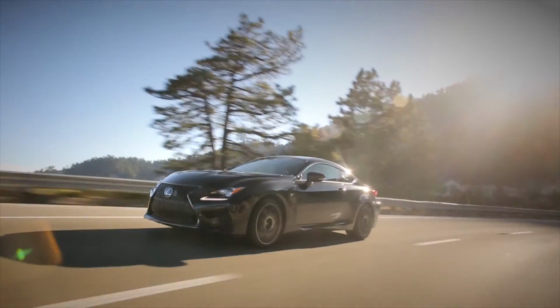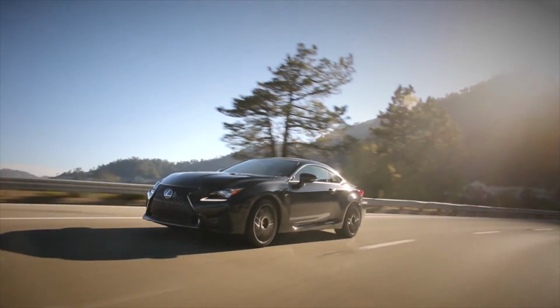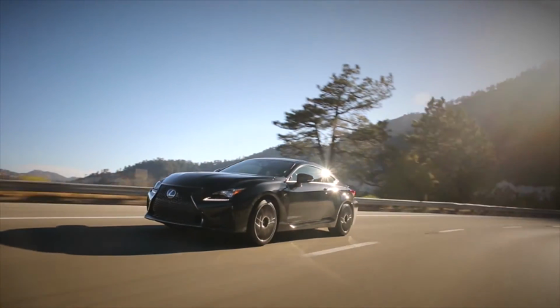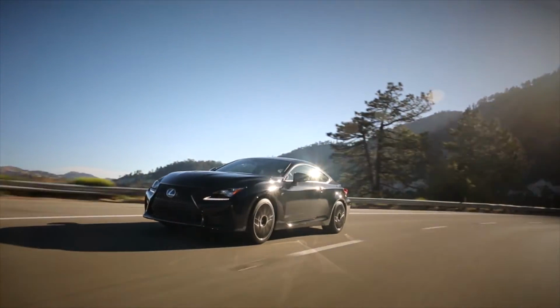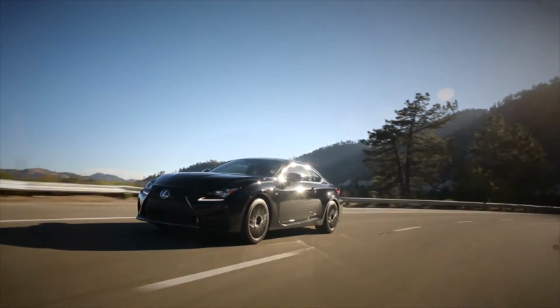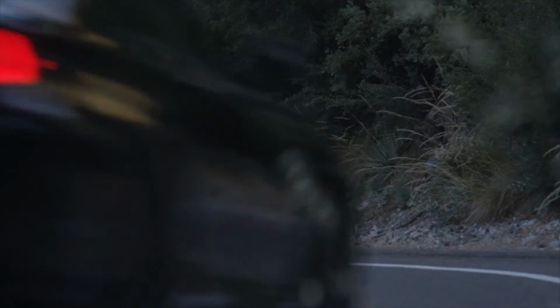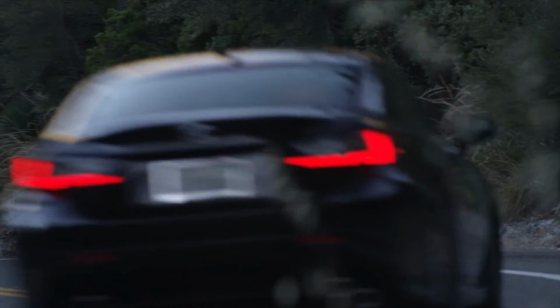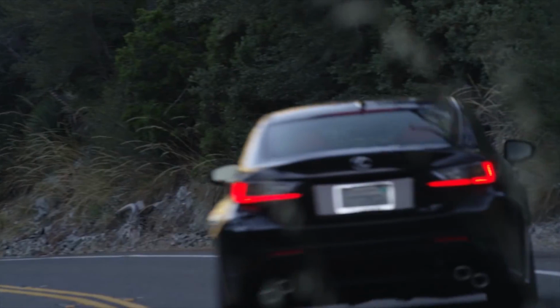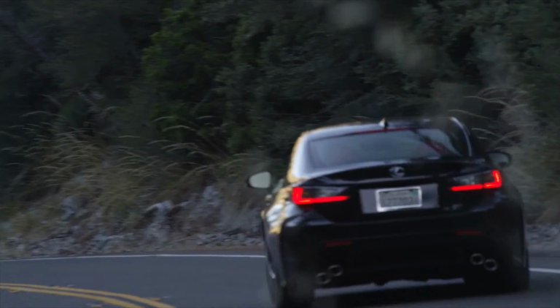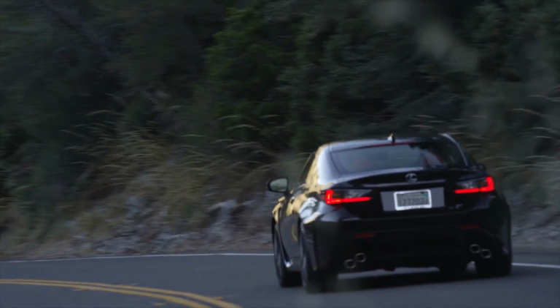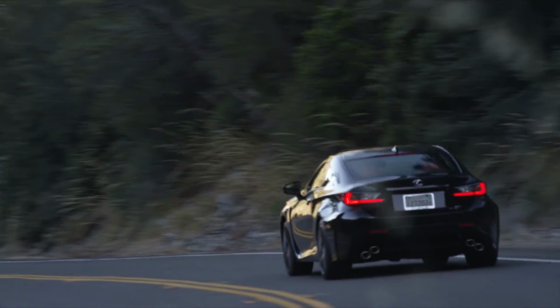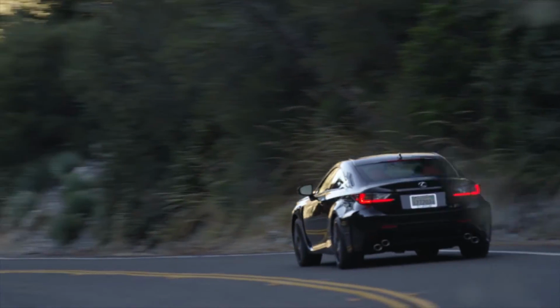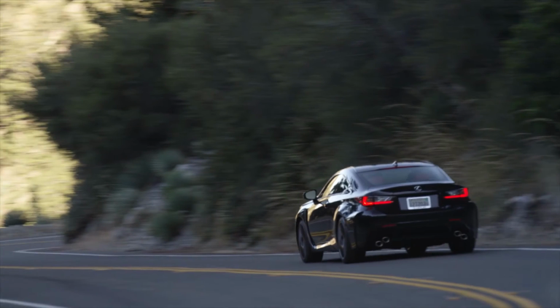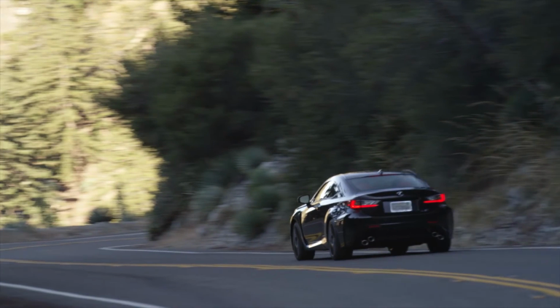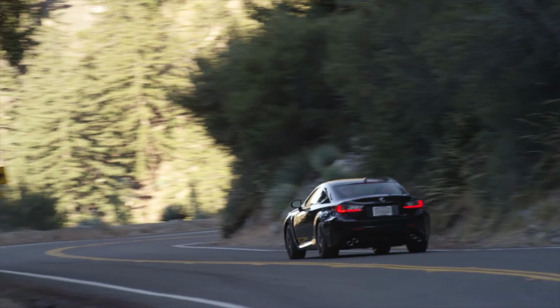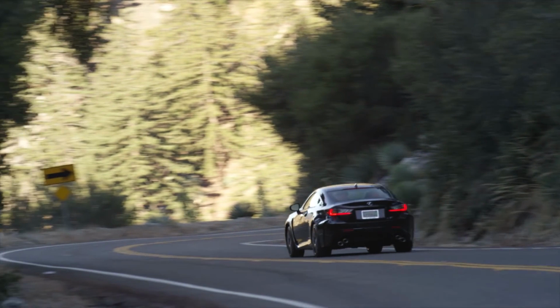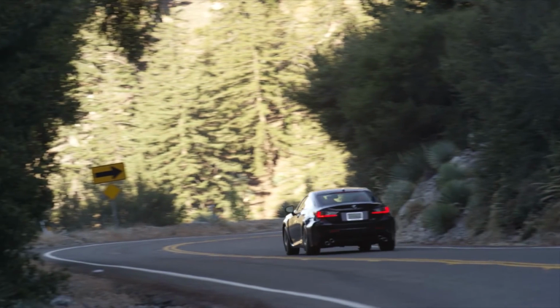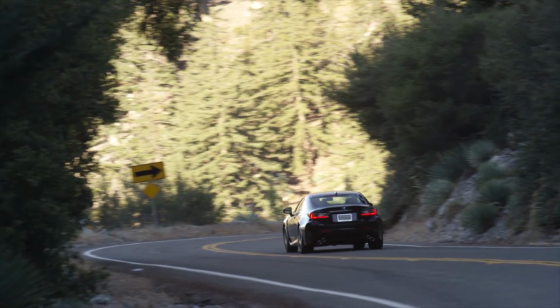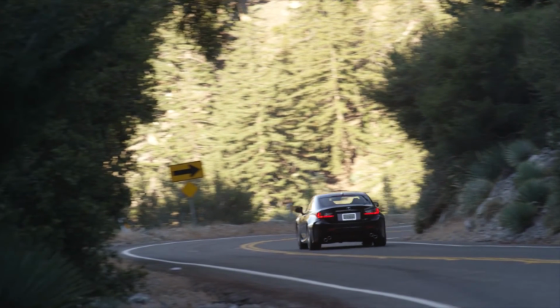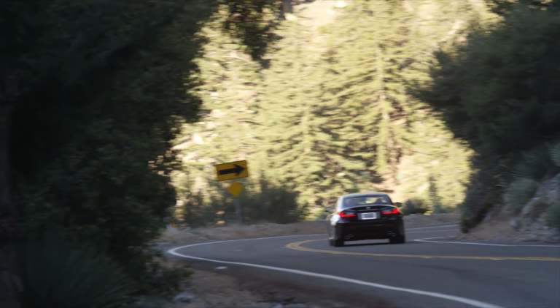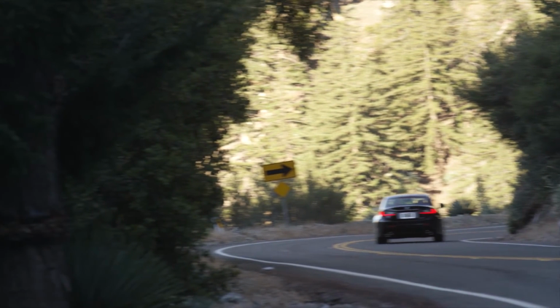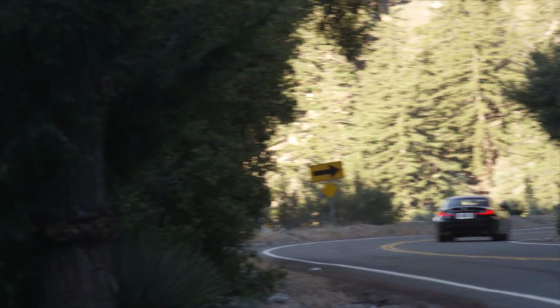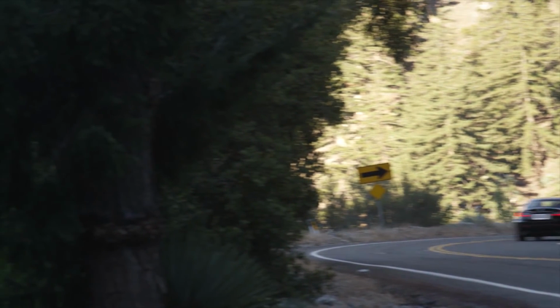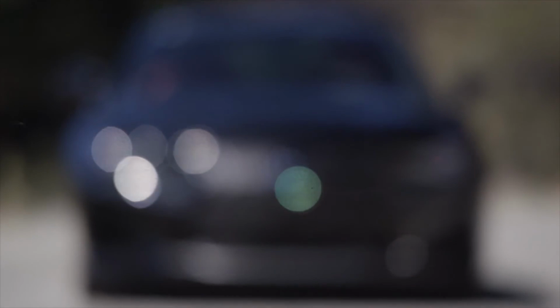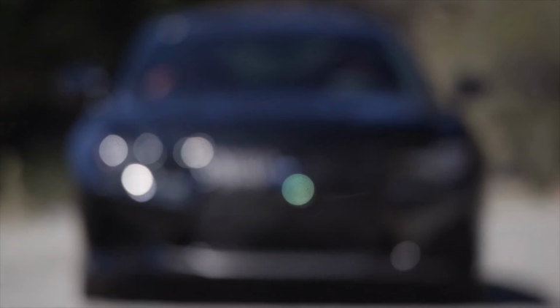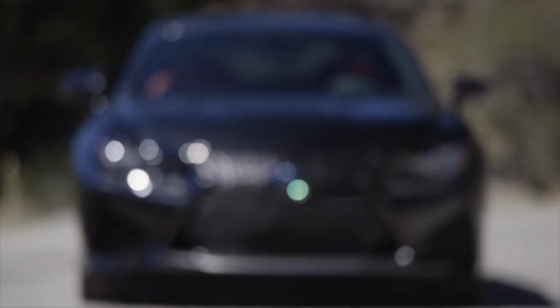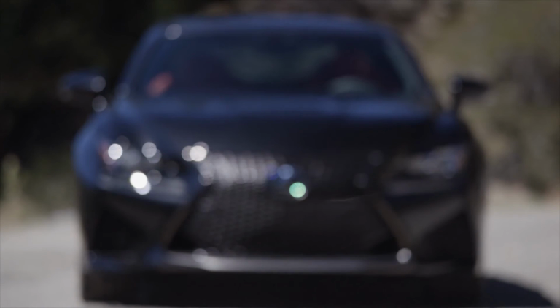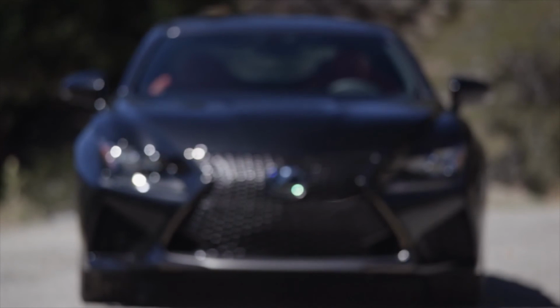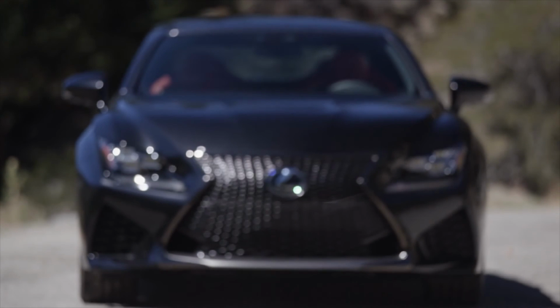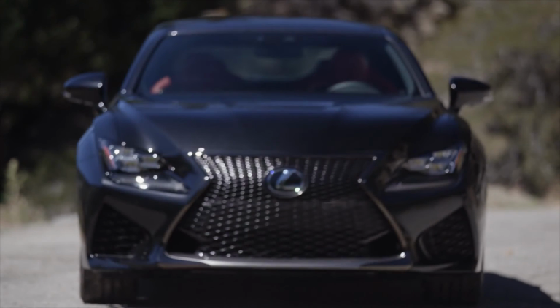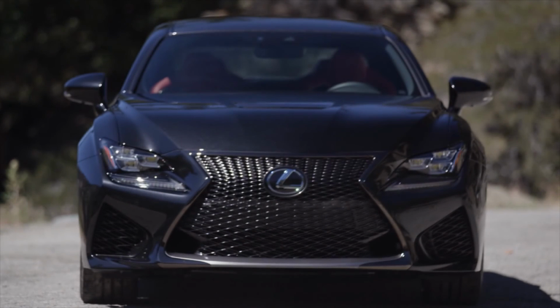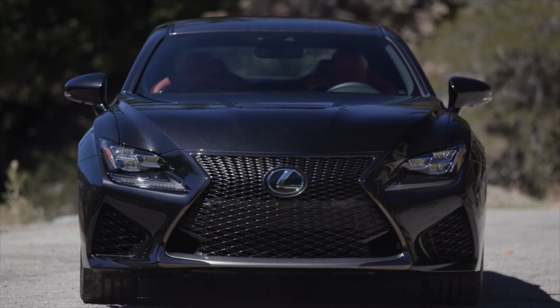0-60 takes a mere 4.4 seconds. Pricing starts at $66,155. For TestDrivenow.com, I'm Steve Harris.